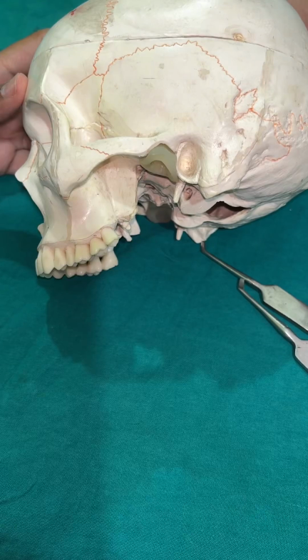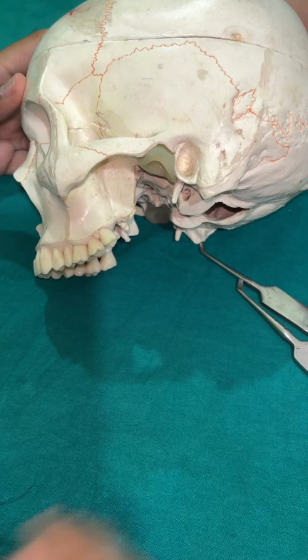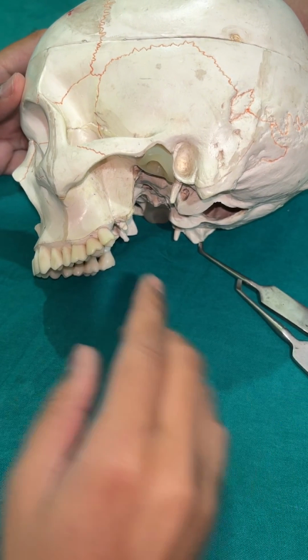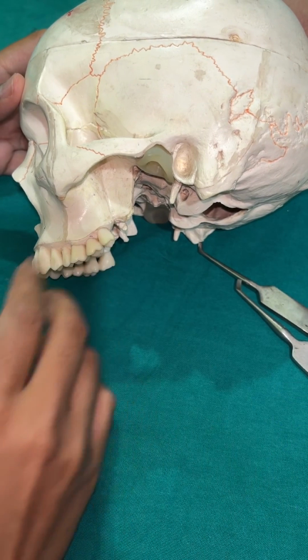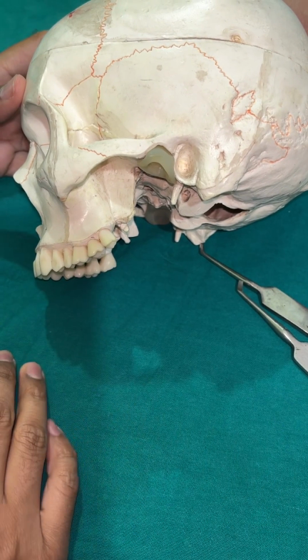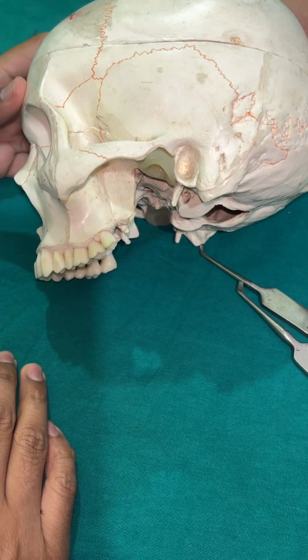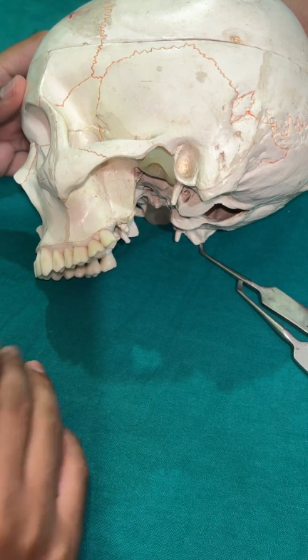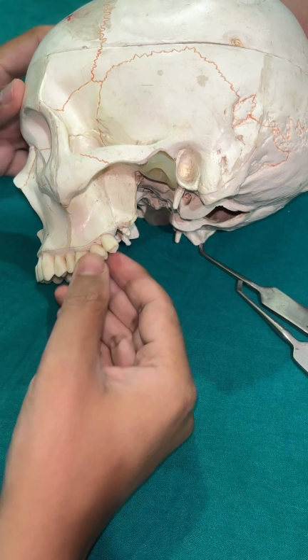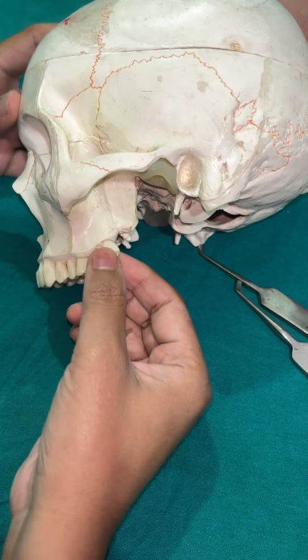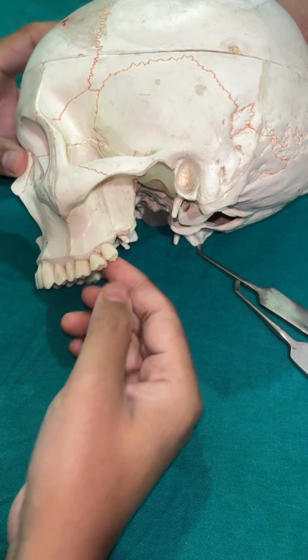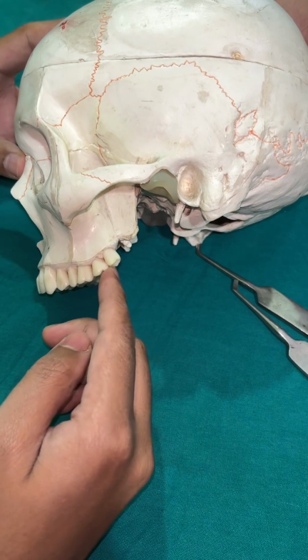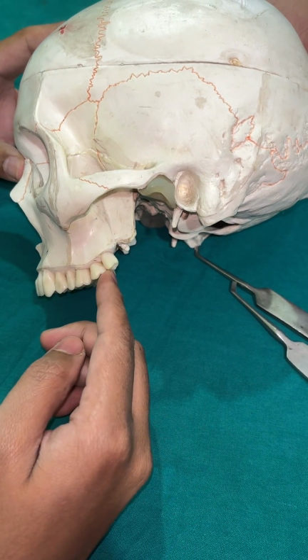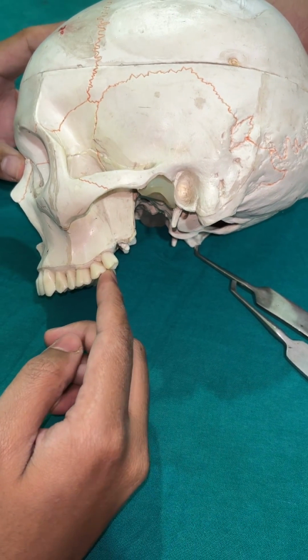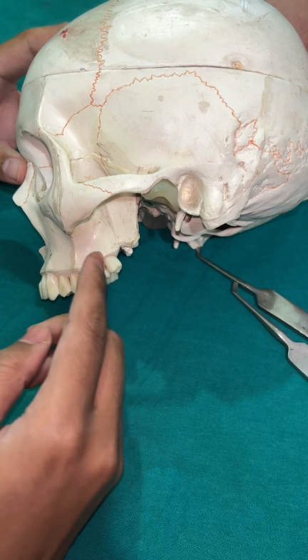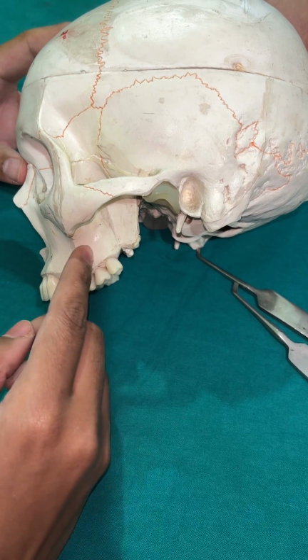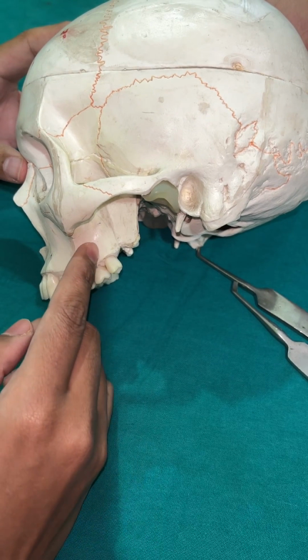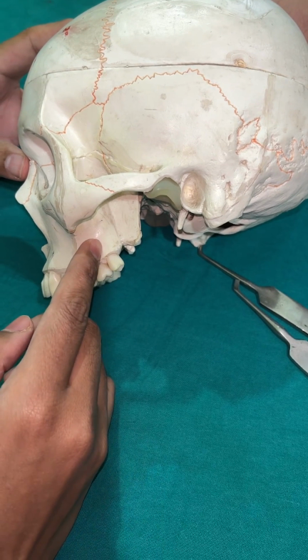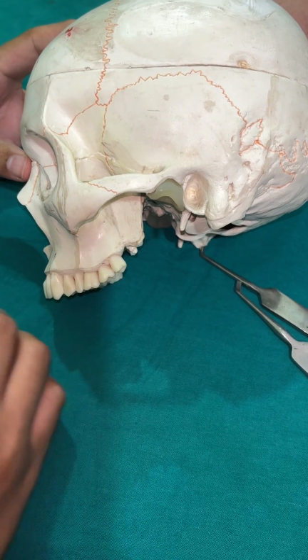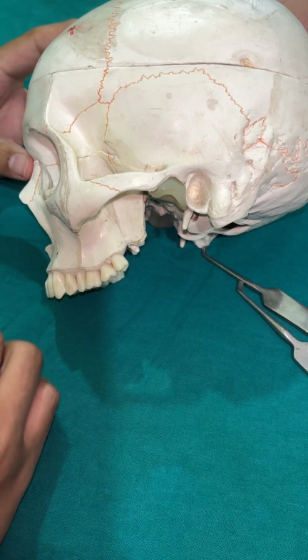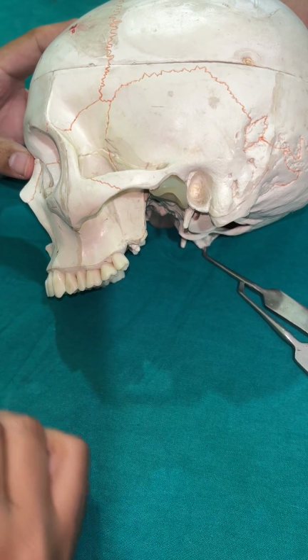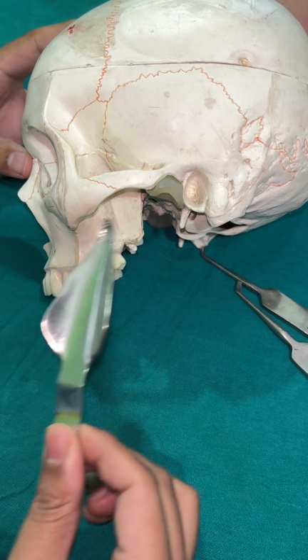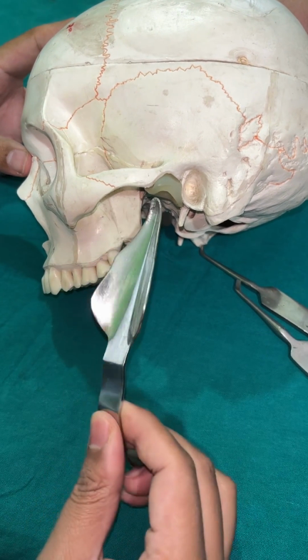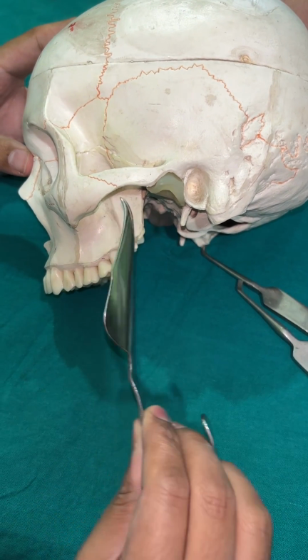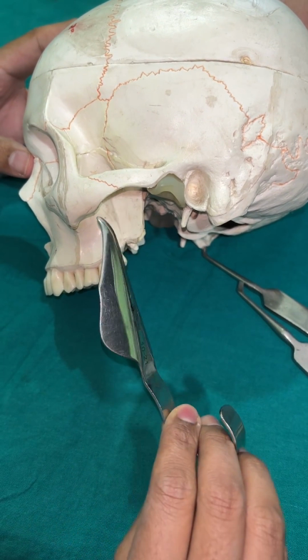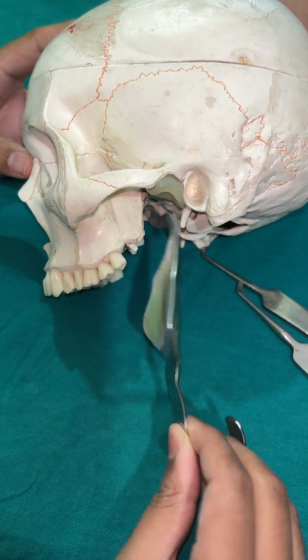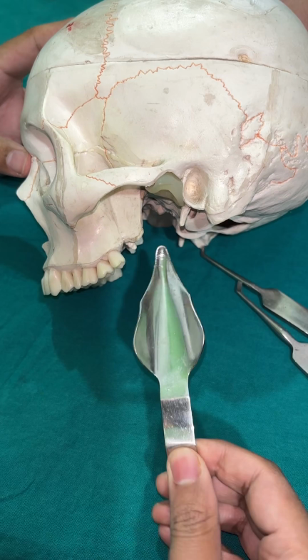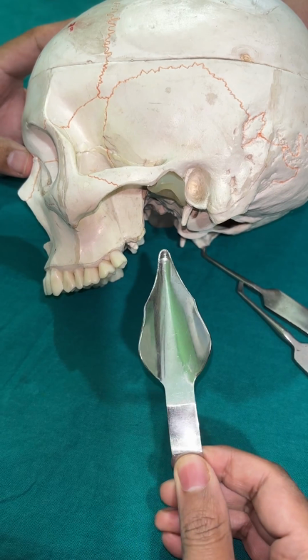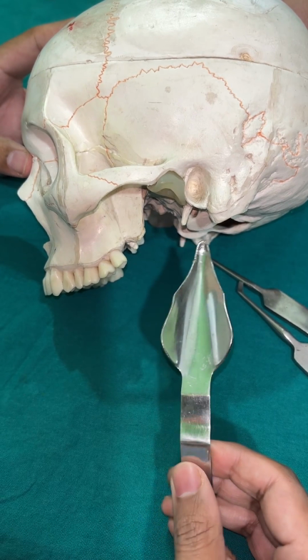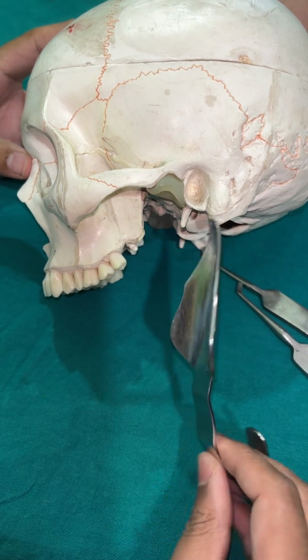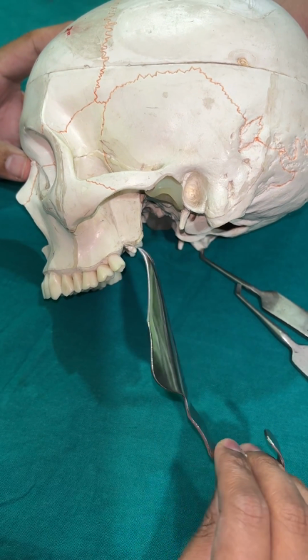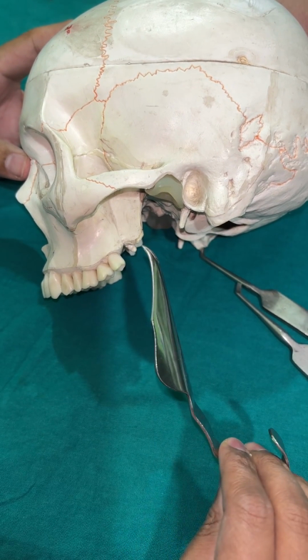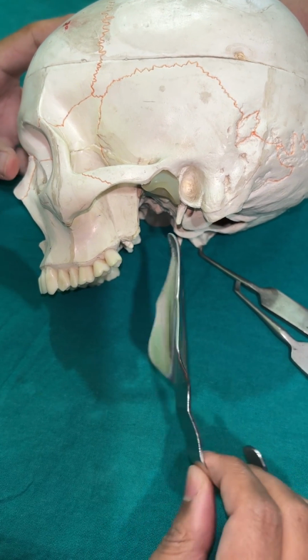Today I will demonstrate how to remove the upper third molar if it is impacted into the bone, and use a special instrument. I call this the butterfly retractor.